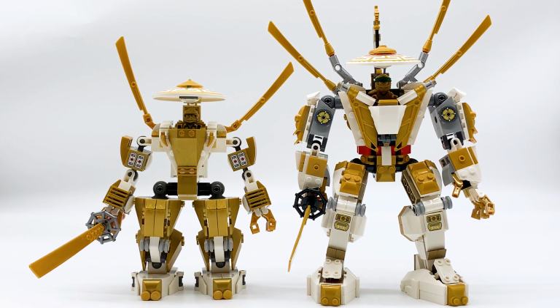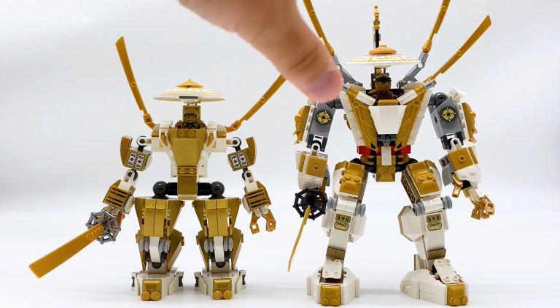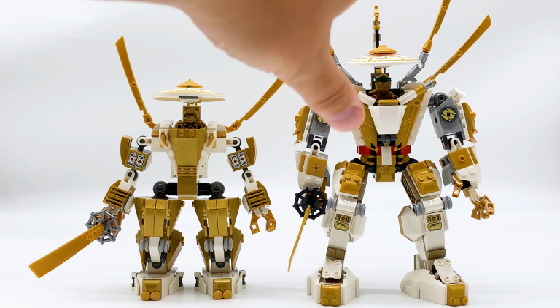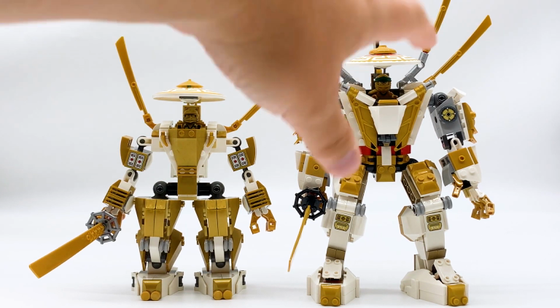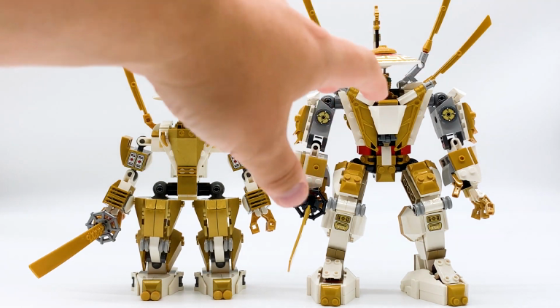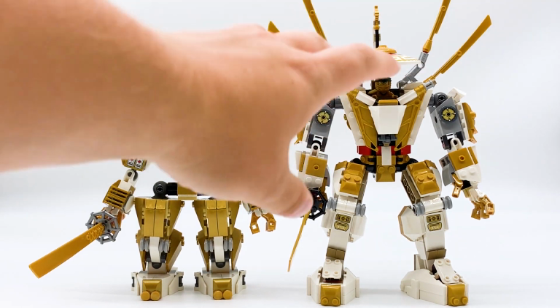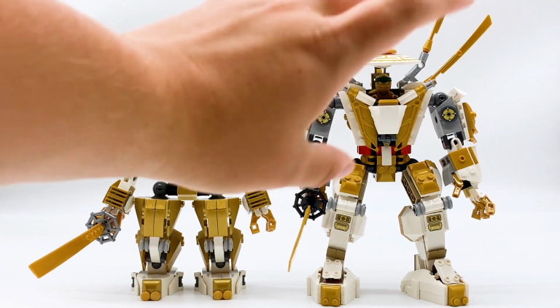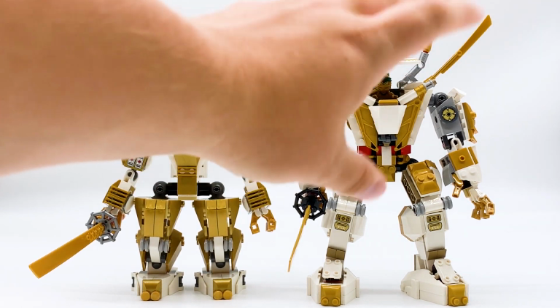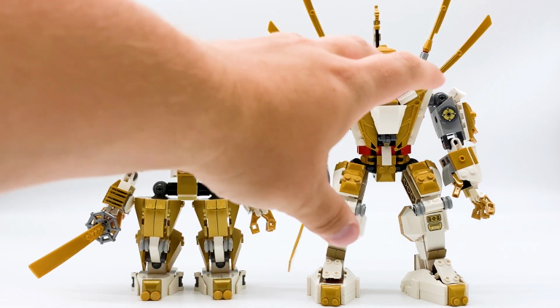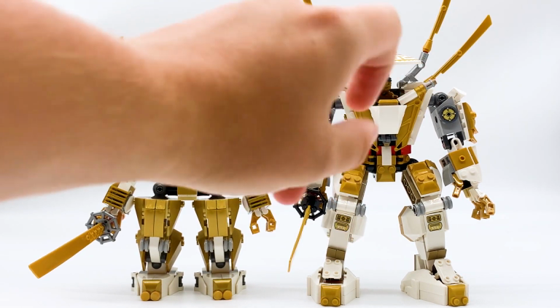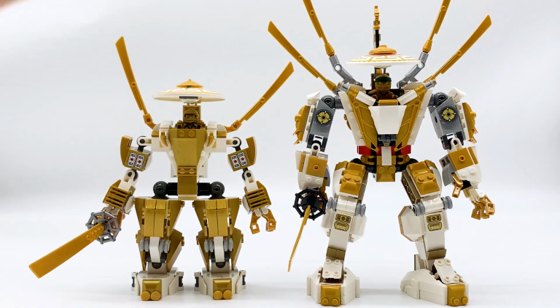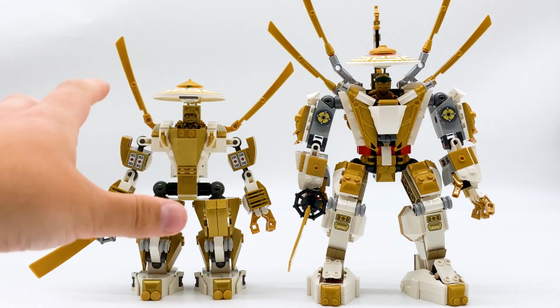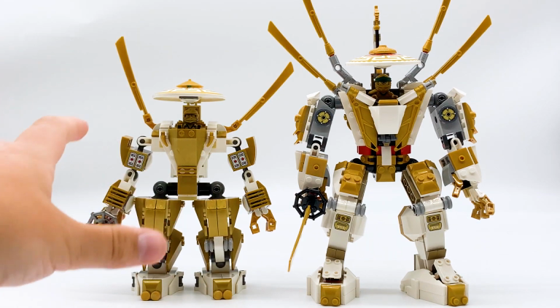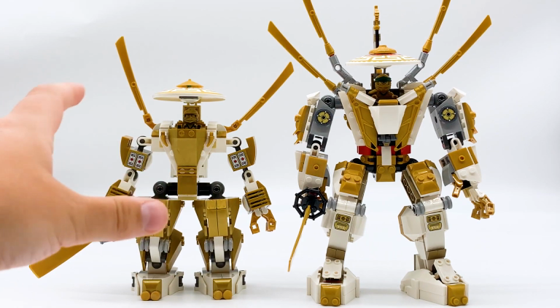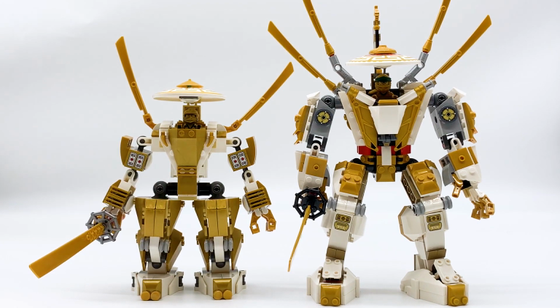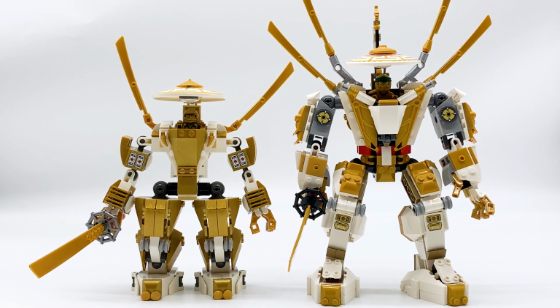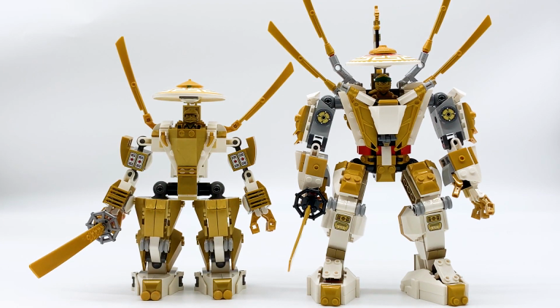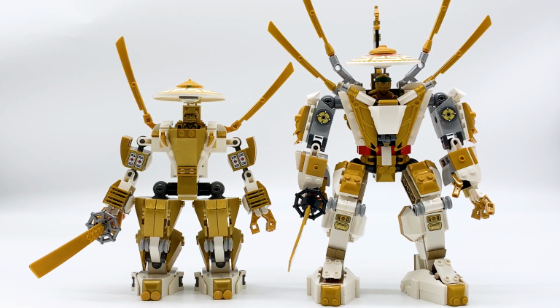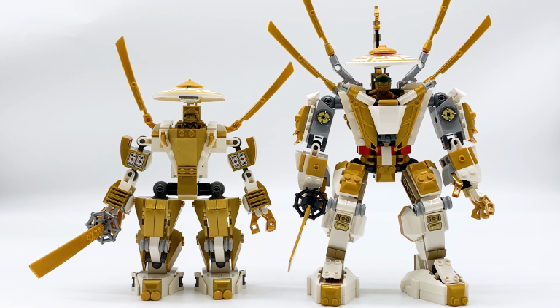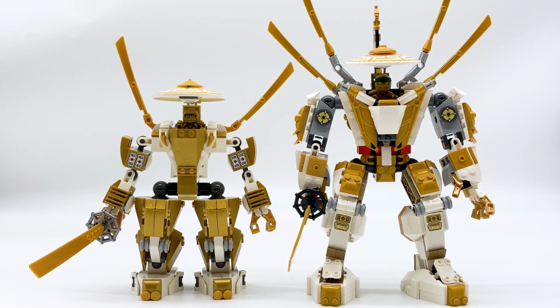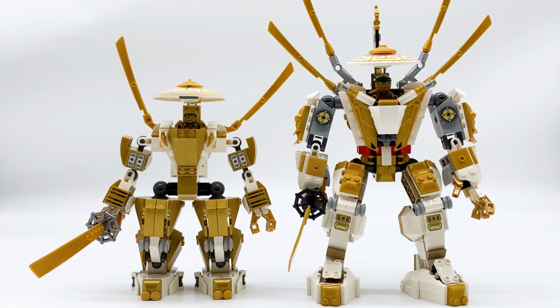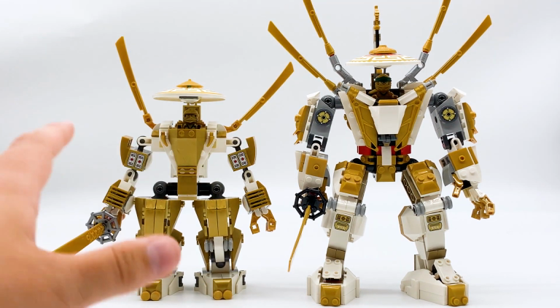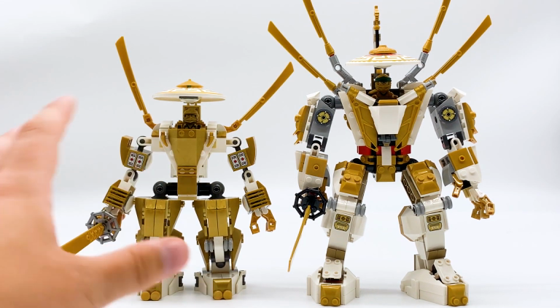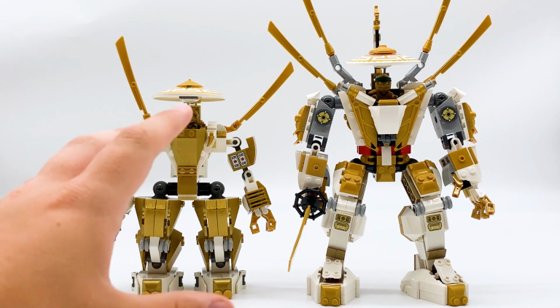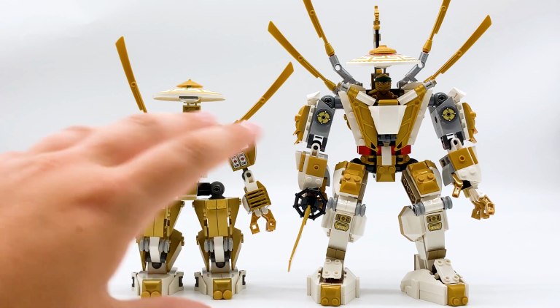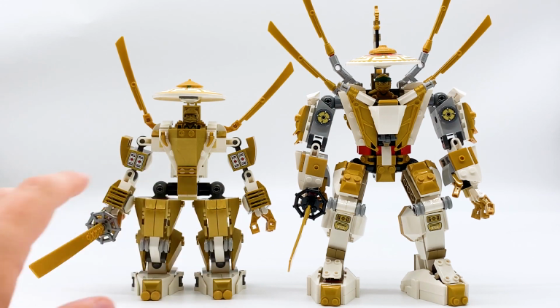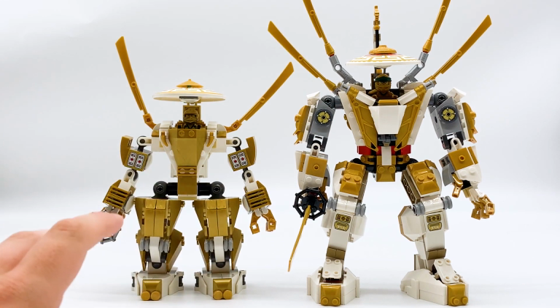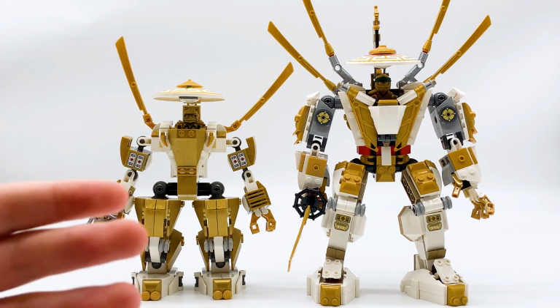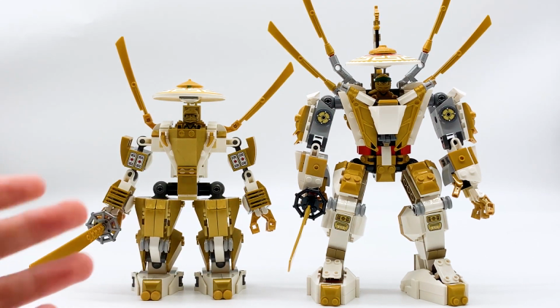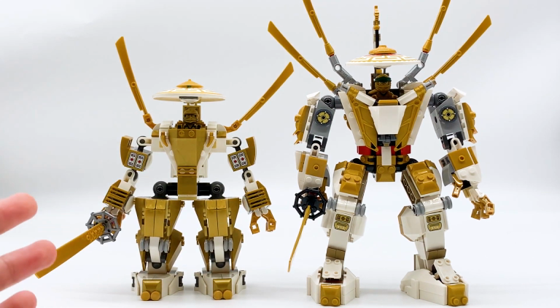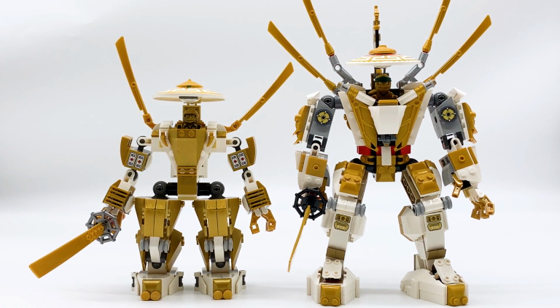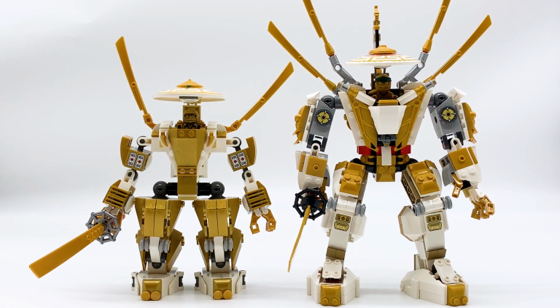In this series I compare the two and decide which is better. Because a lot of the time, even though the Legacy set is newer and uses a lot of newer building techniques, sometimes the original is still better. So I think it's always a really fun exercise to just take a look at how the two have changed, how similar they are, and then assess which one I prefer.